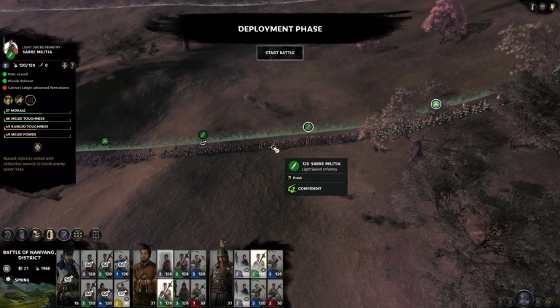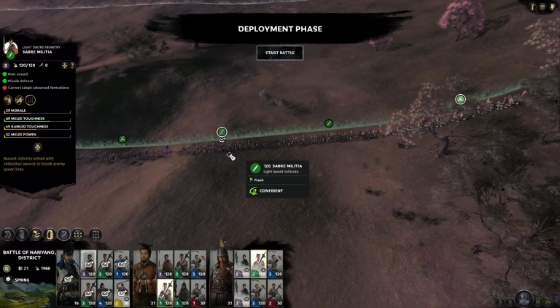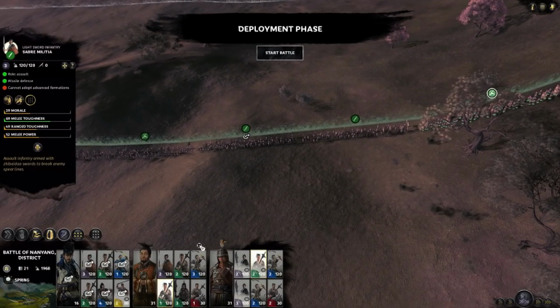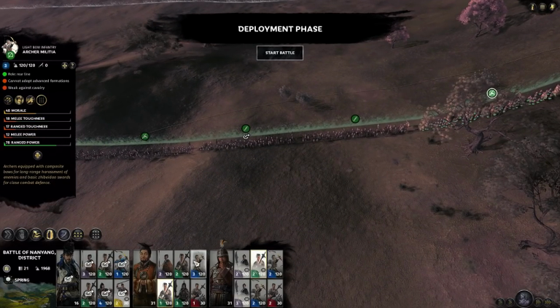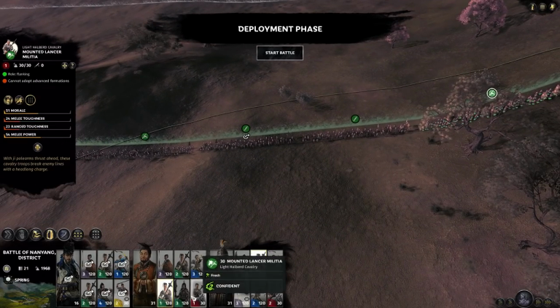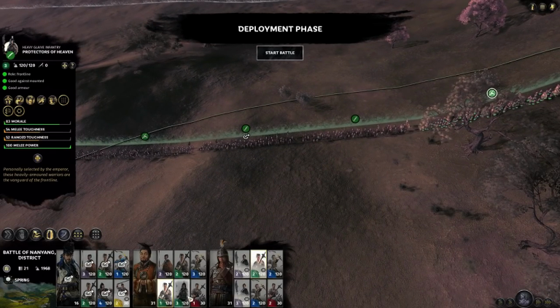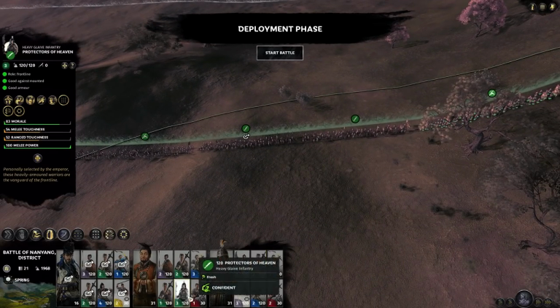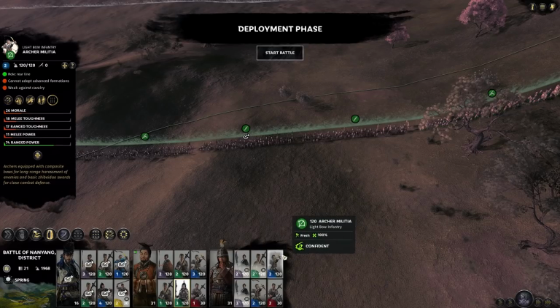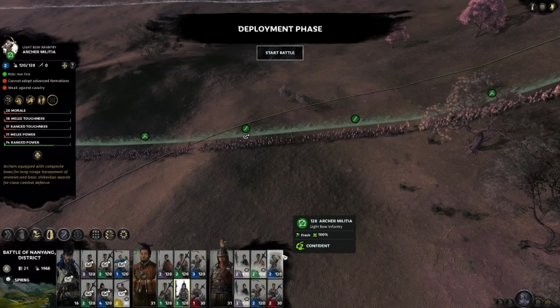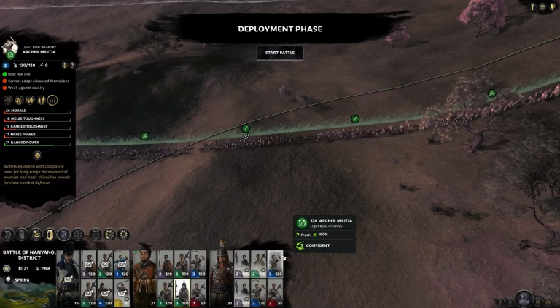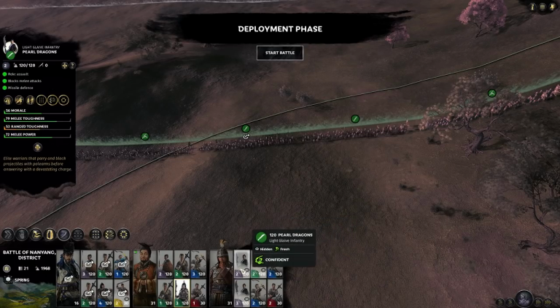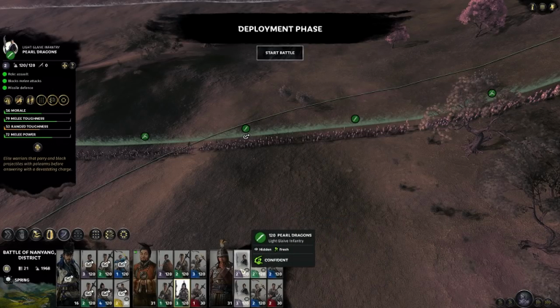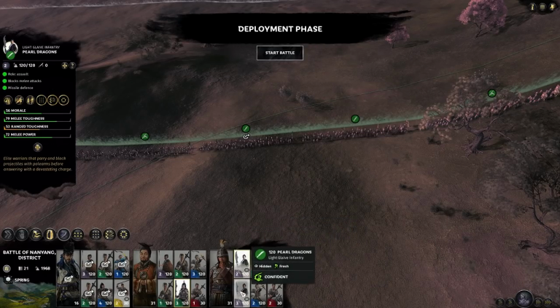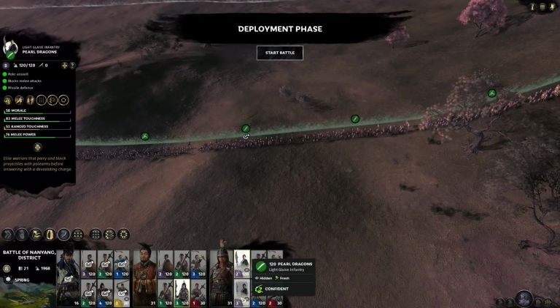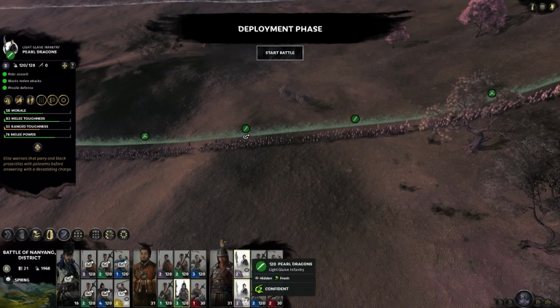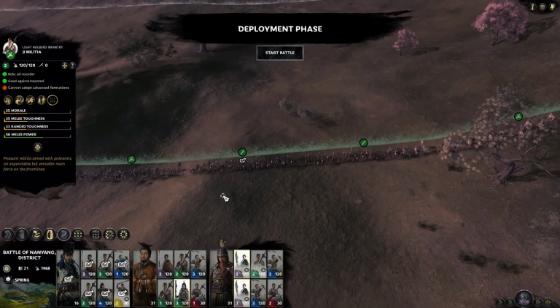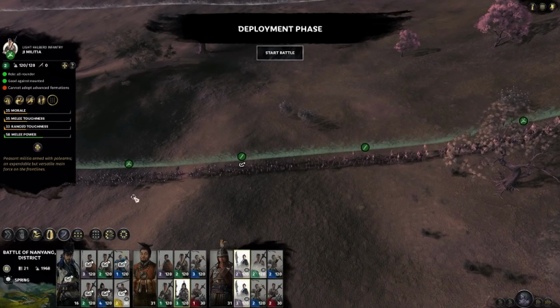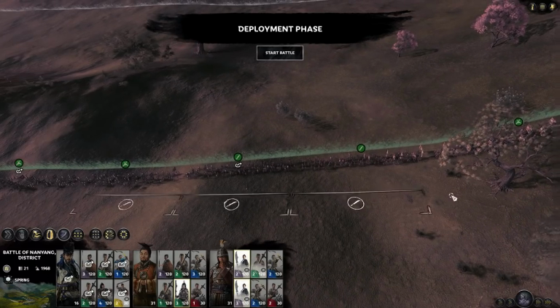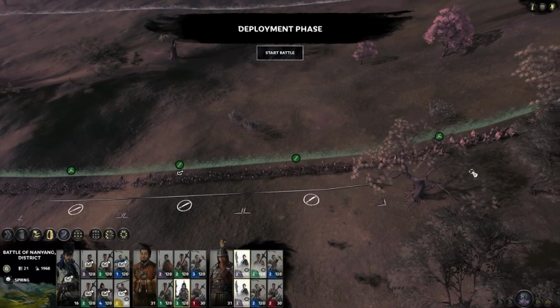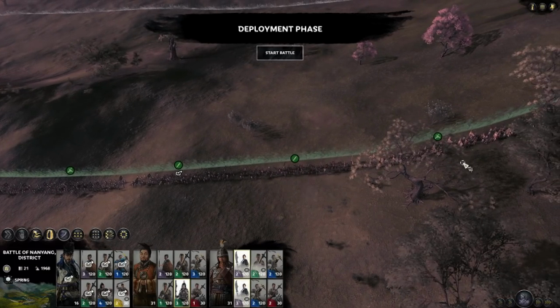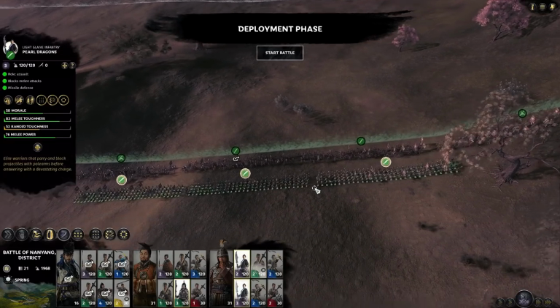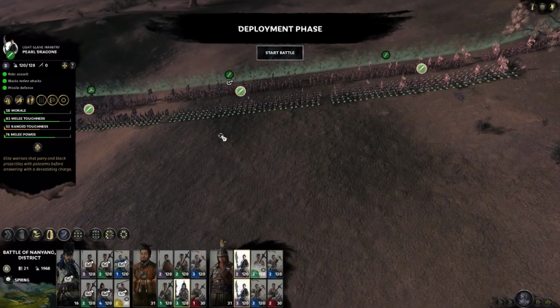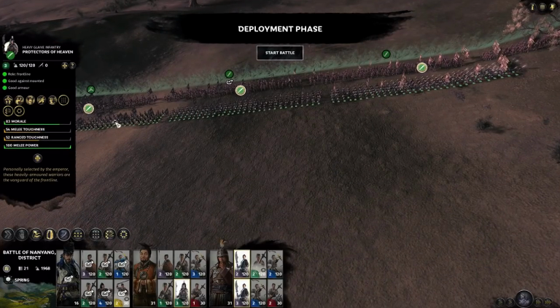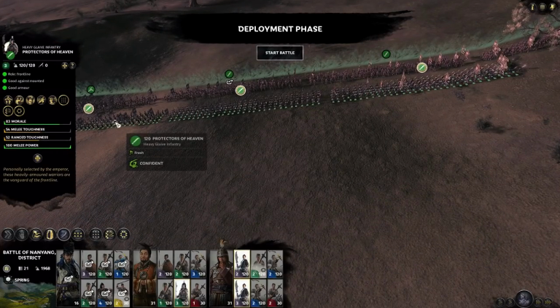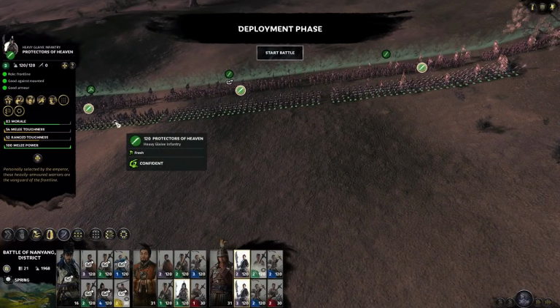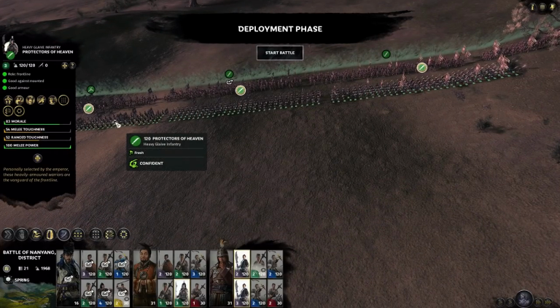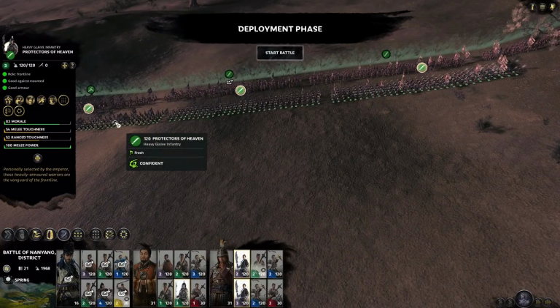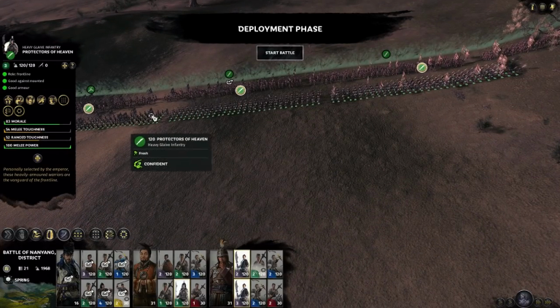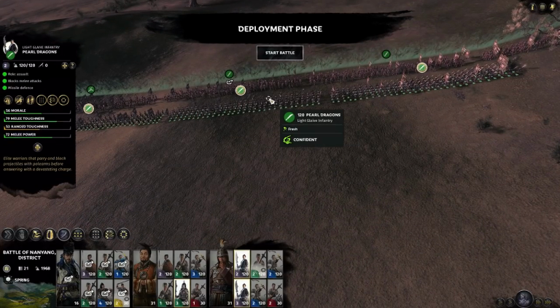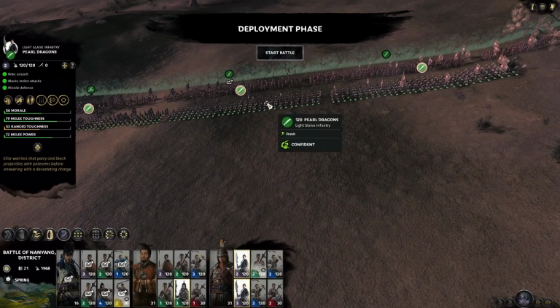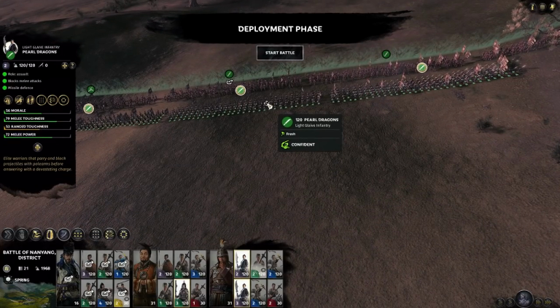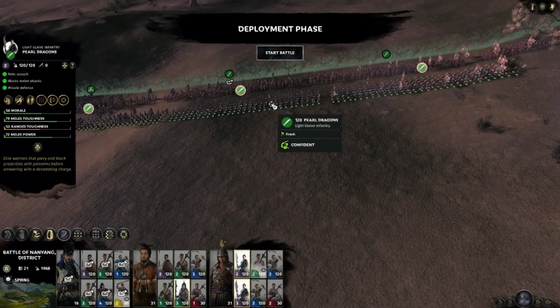Now that we have this sorted out we go and find ourselves some heavy infantry — these are the glaive infantry. There are actually two types of infantry here: the Protectors of Heaven and the Pearl Dragons.